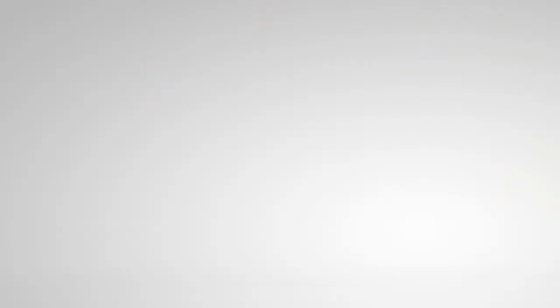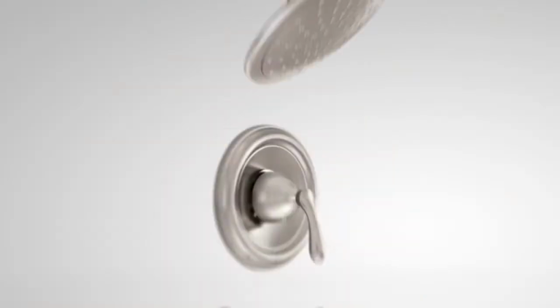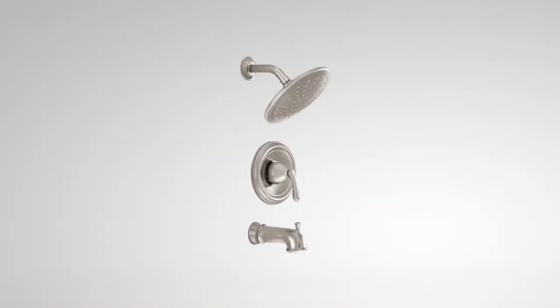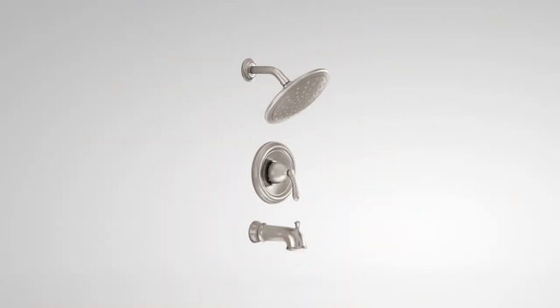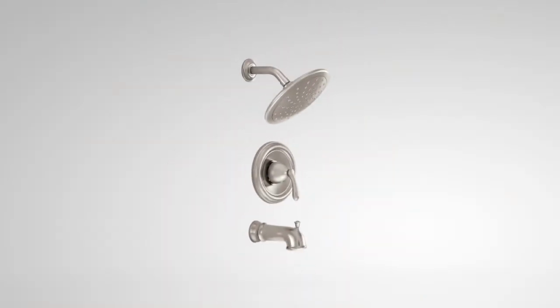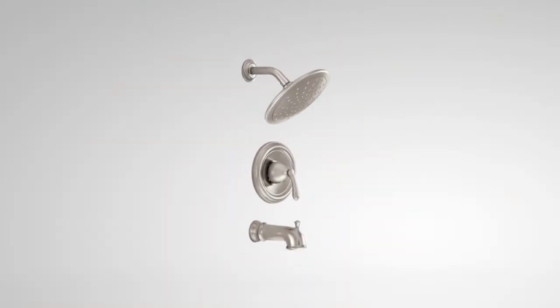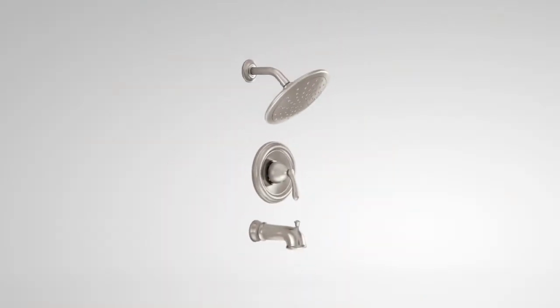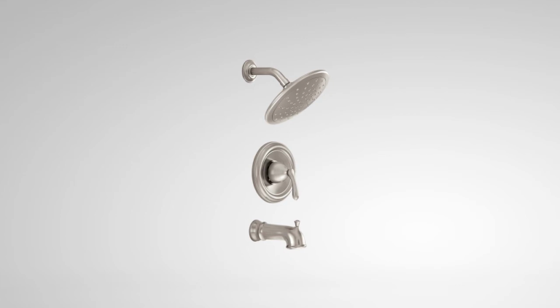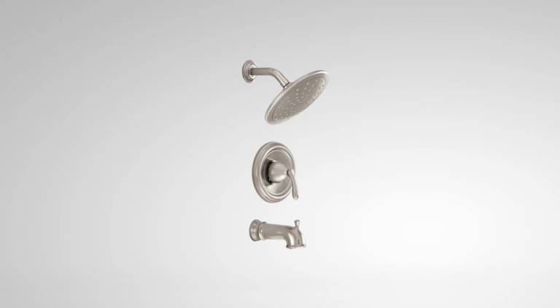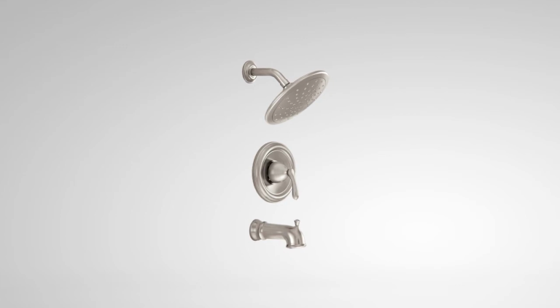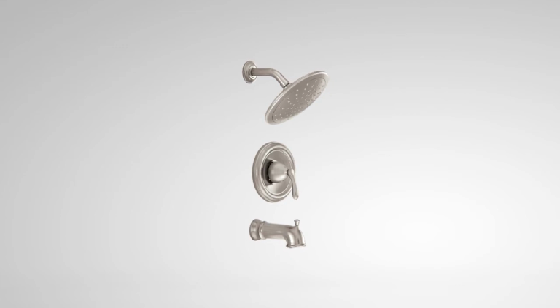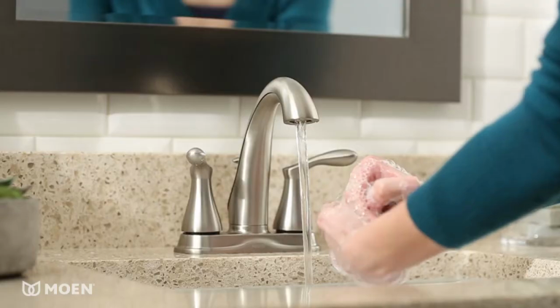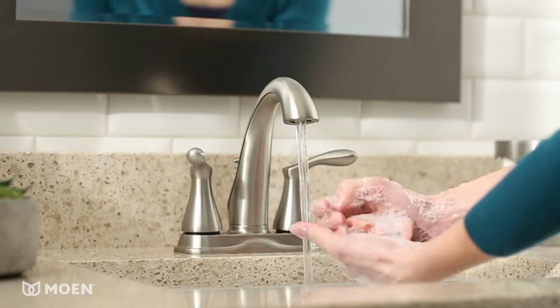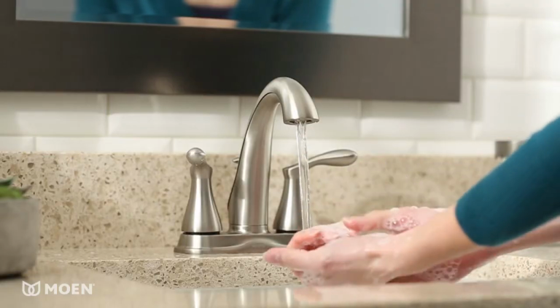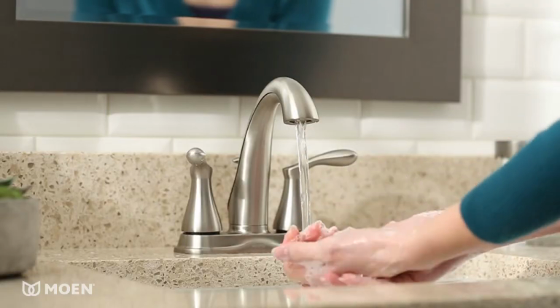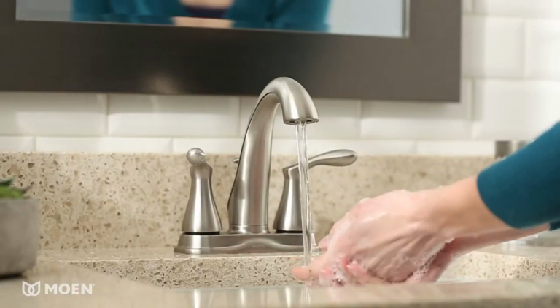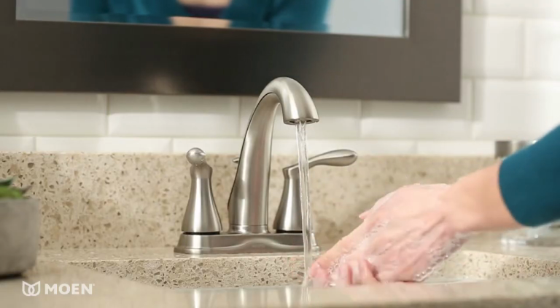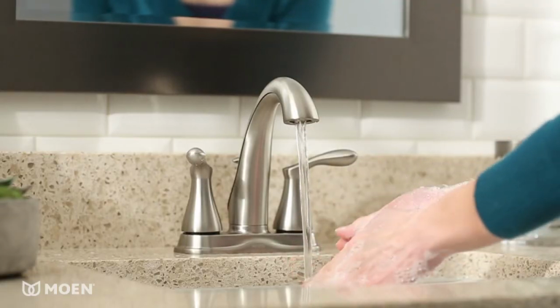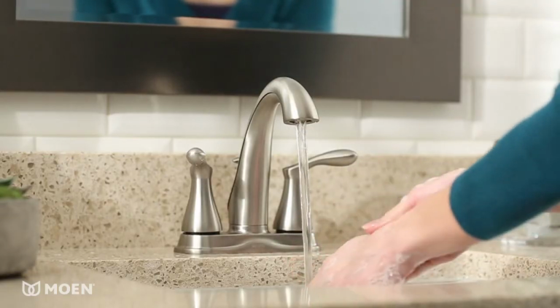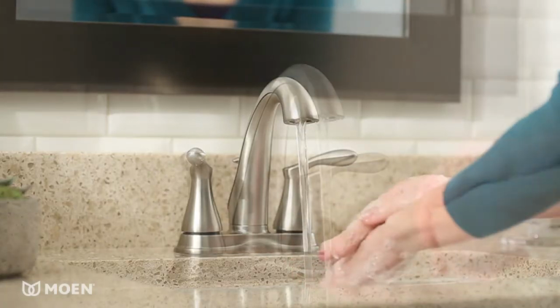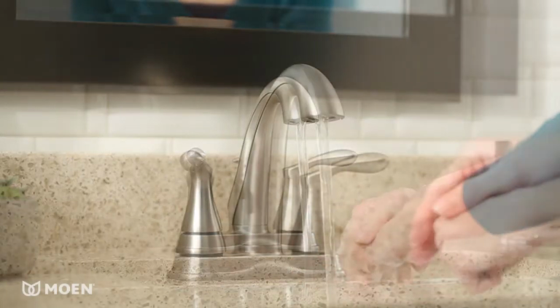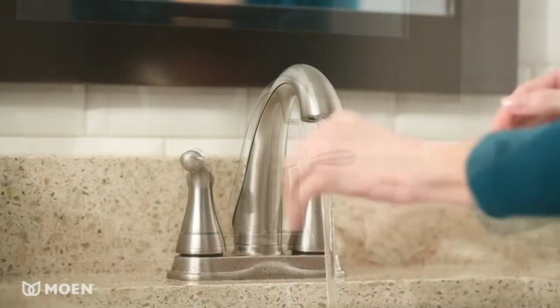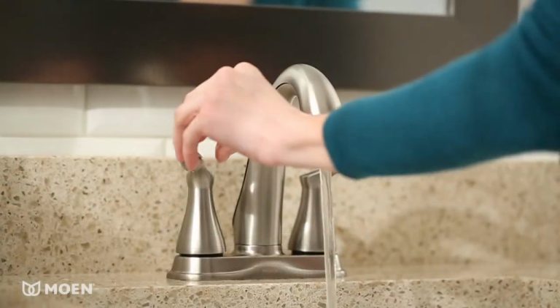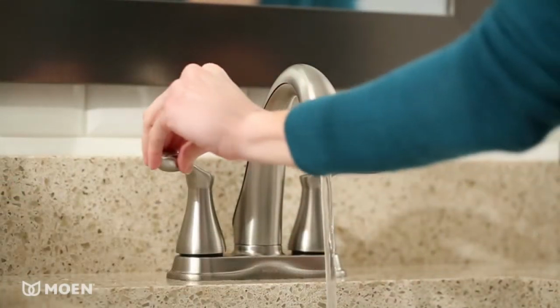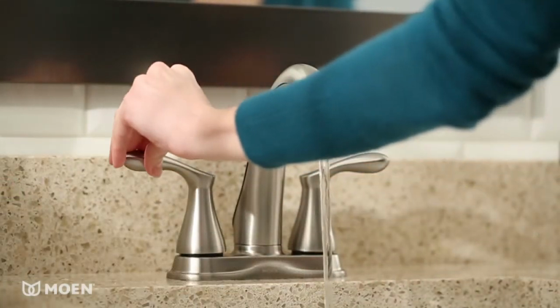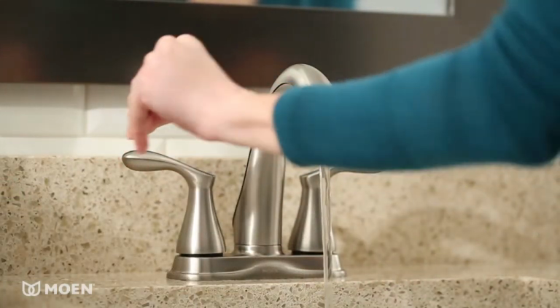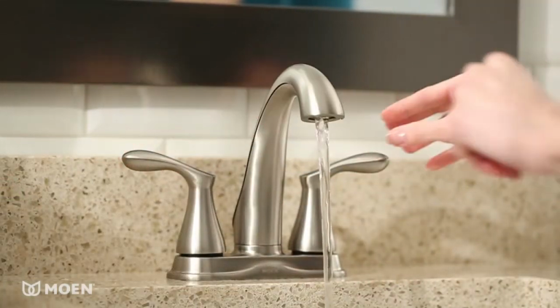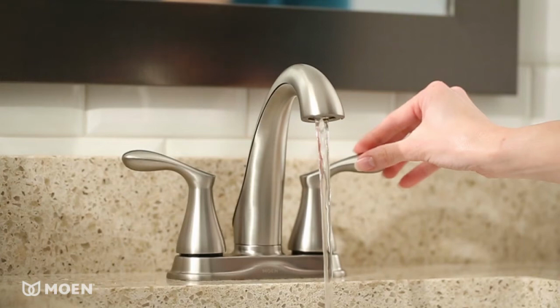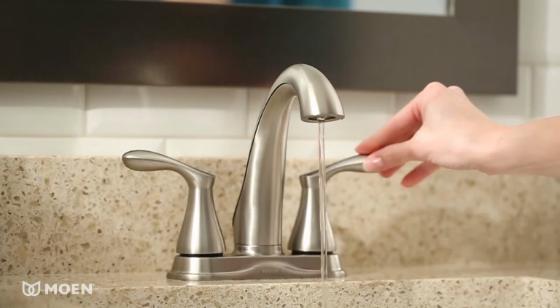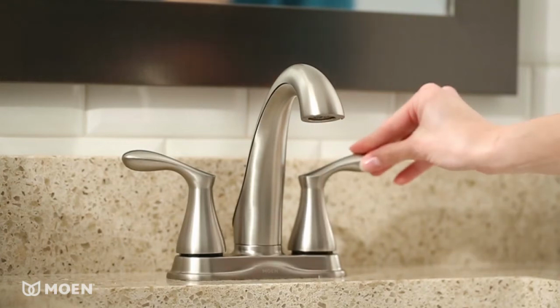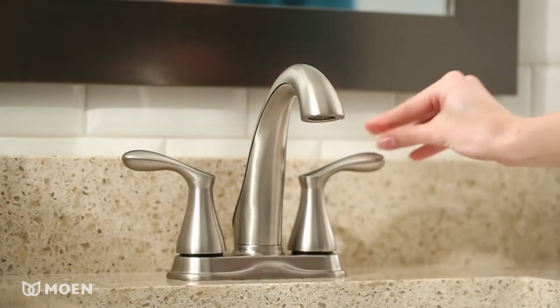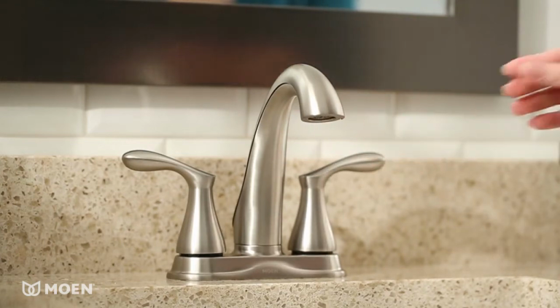Coordinating shower fixtures help you complete the look. Varese also meets EPA WaterSense criteria, helping you save water without sacrificing performance.